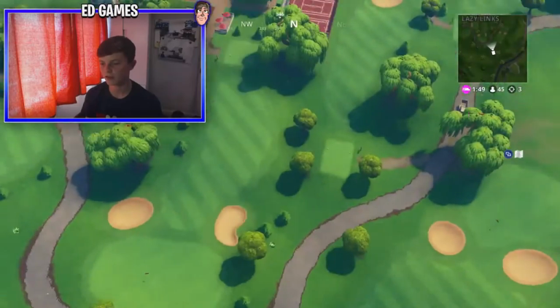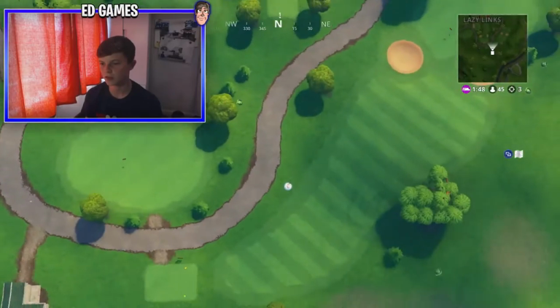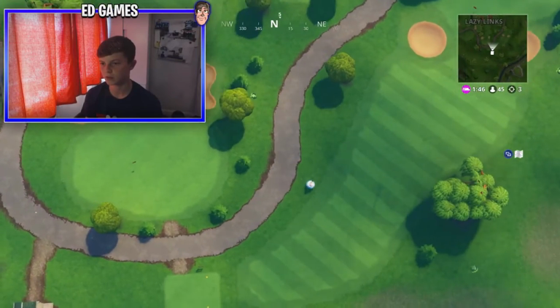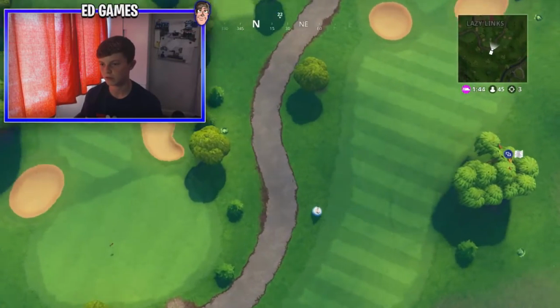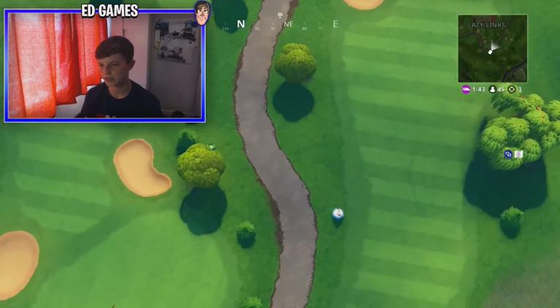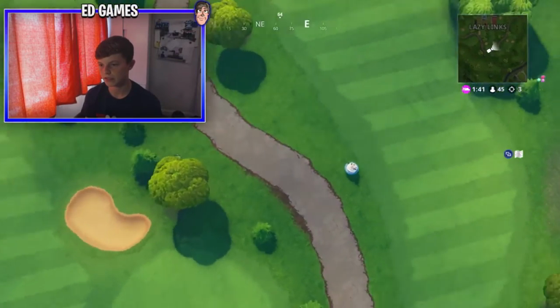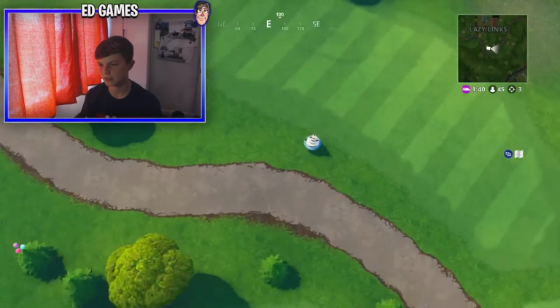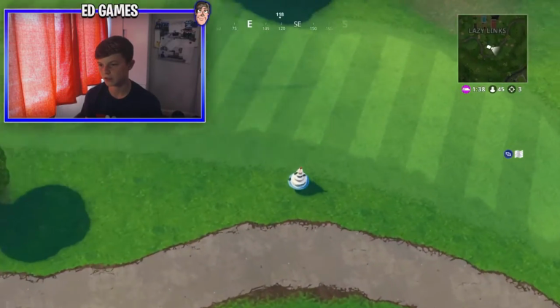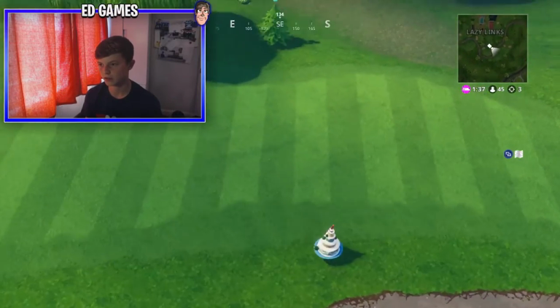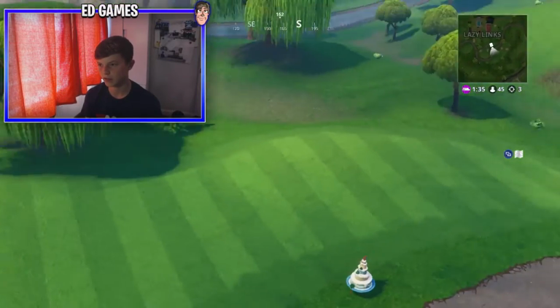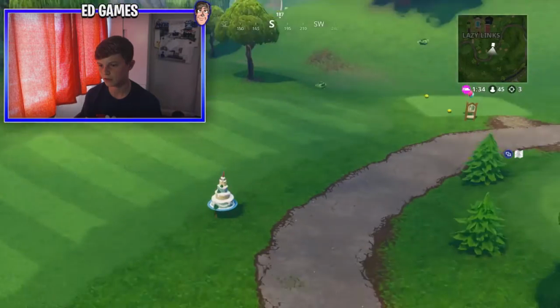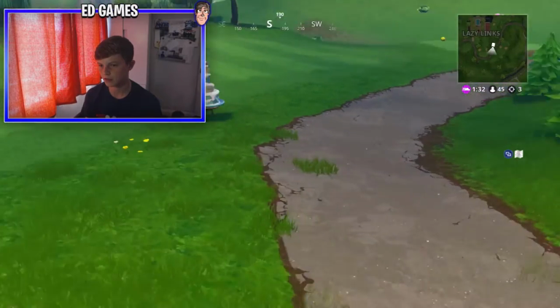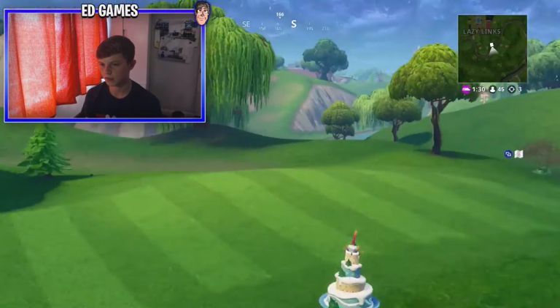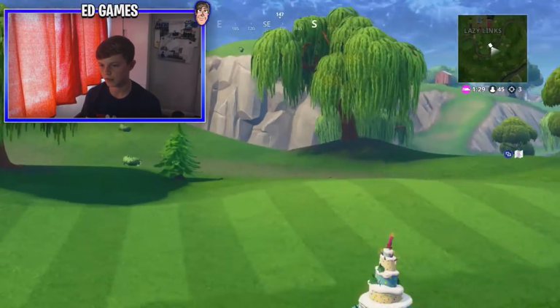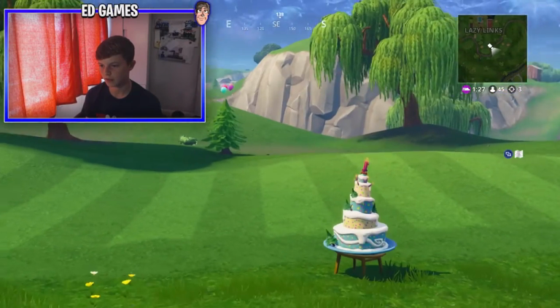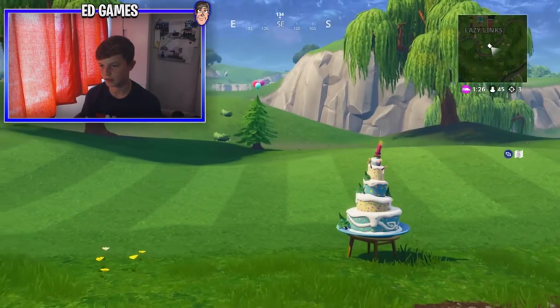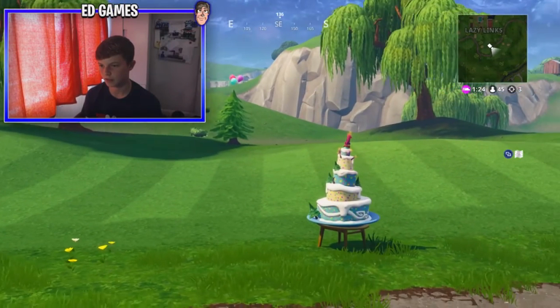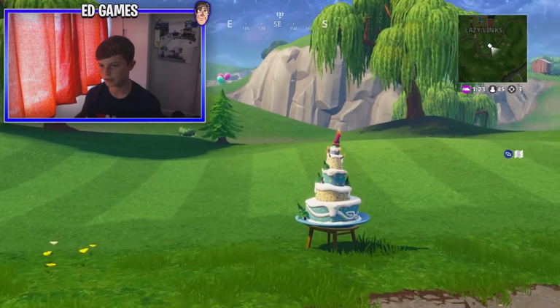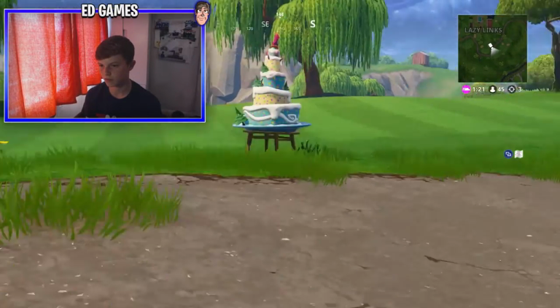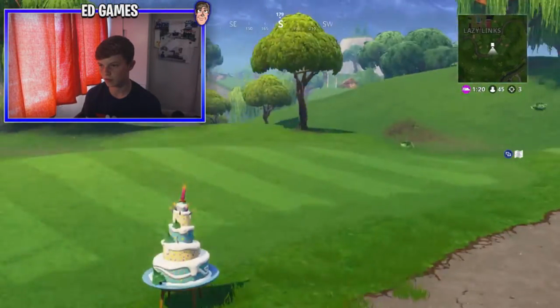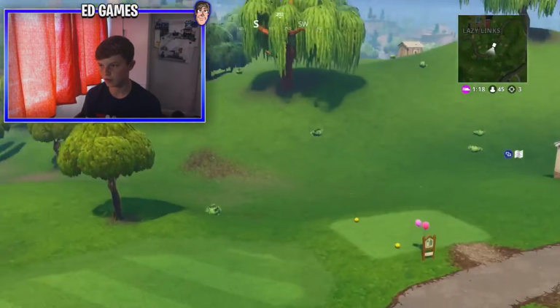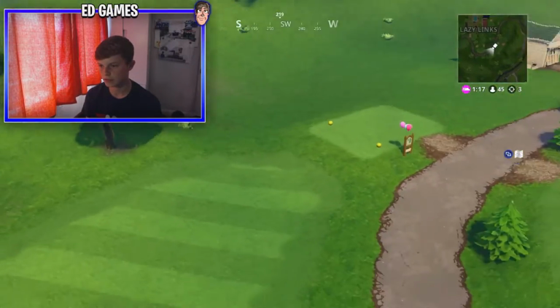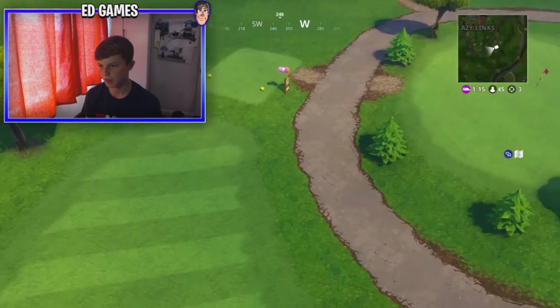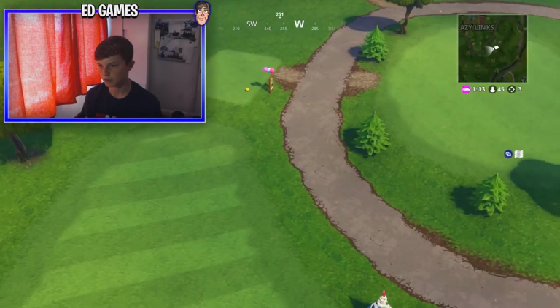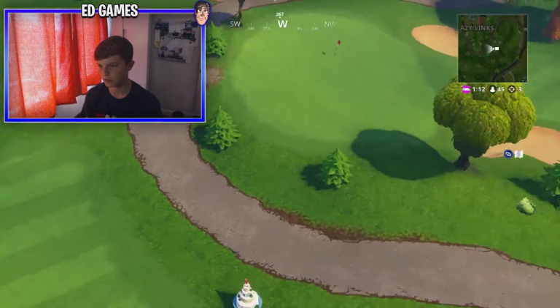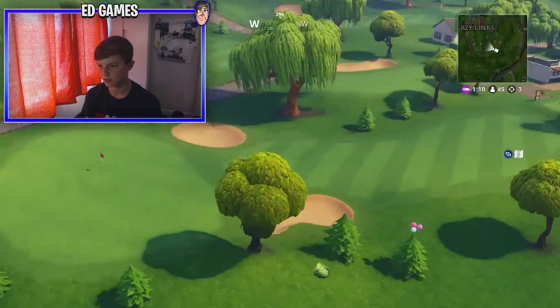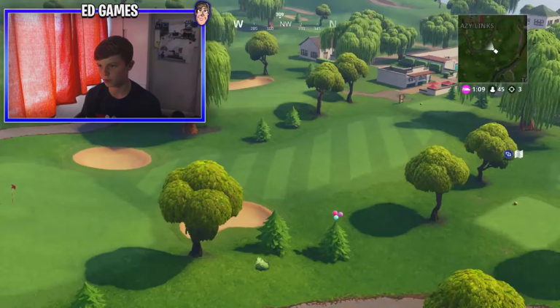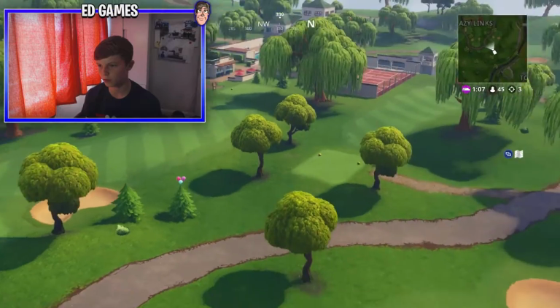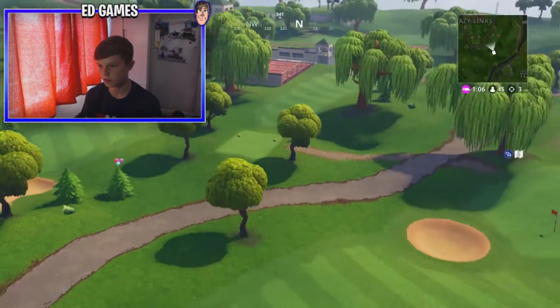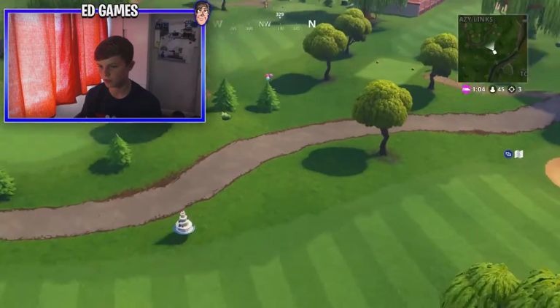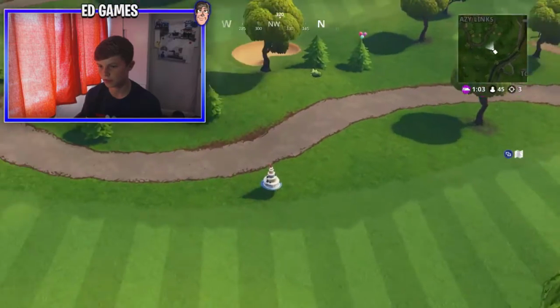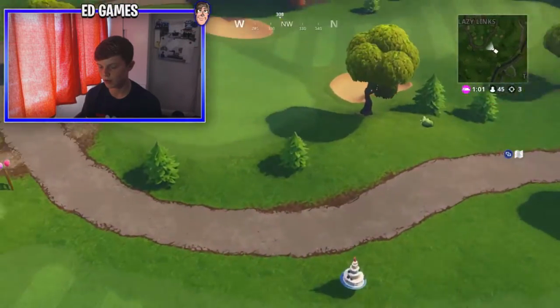This first one is in Lazy Links. All you gotta do is head over here and there's the cake — dance in front of it. You can see it on the map, it's just by the golf course. That's number 1.